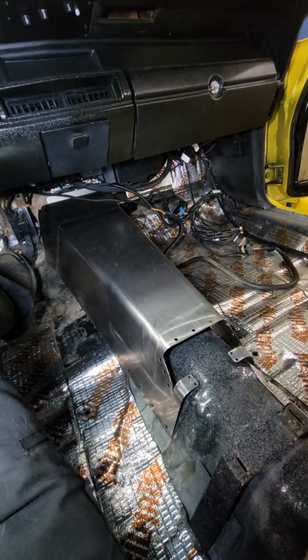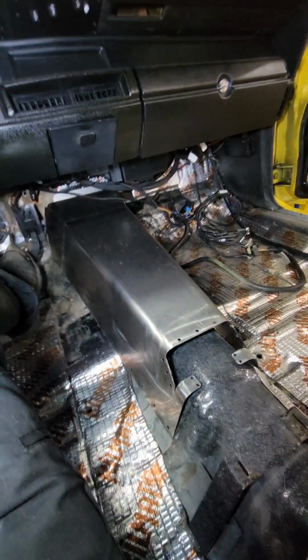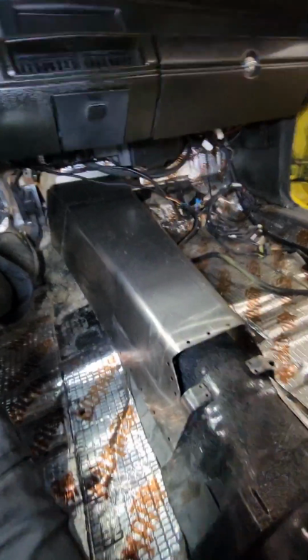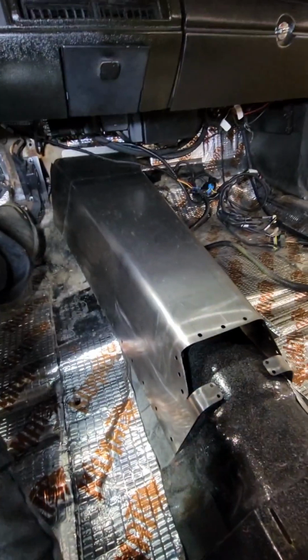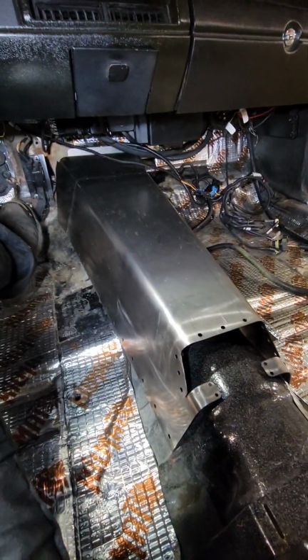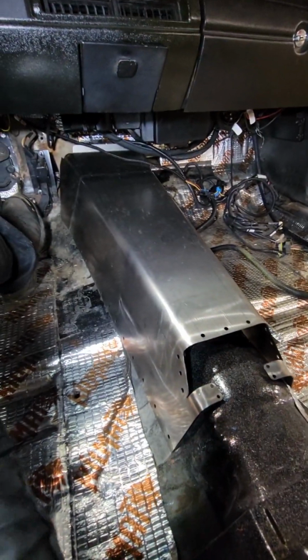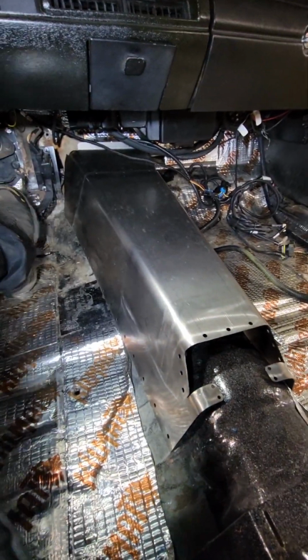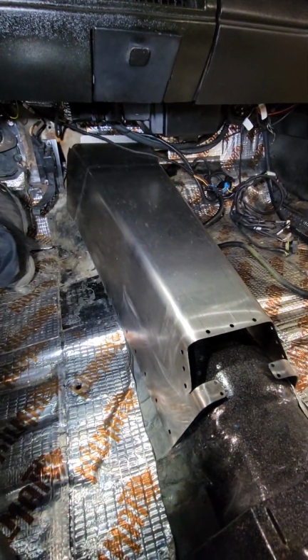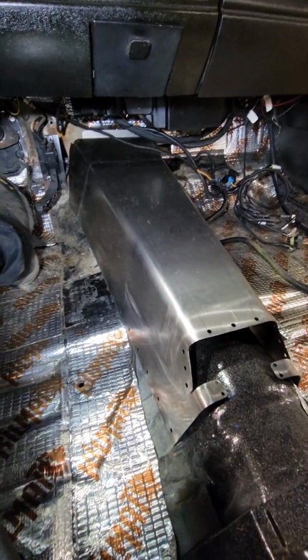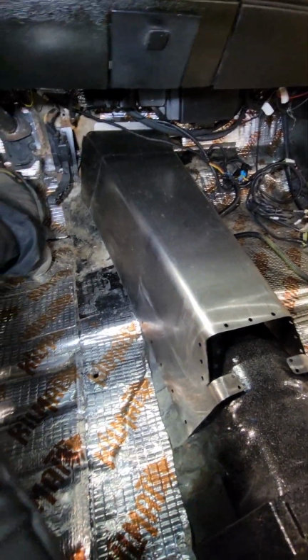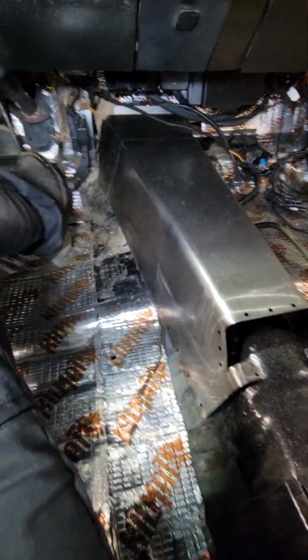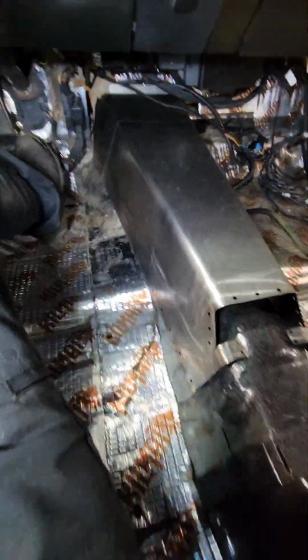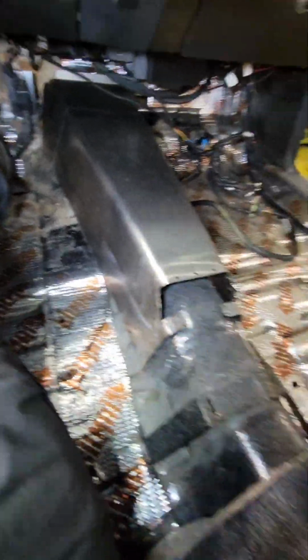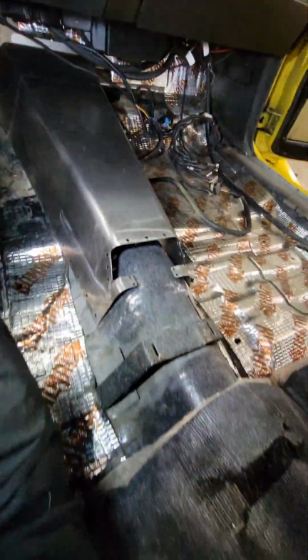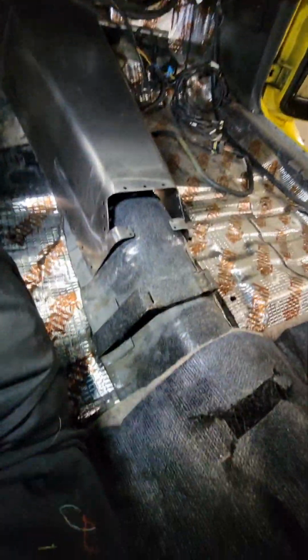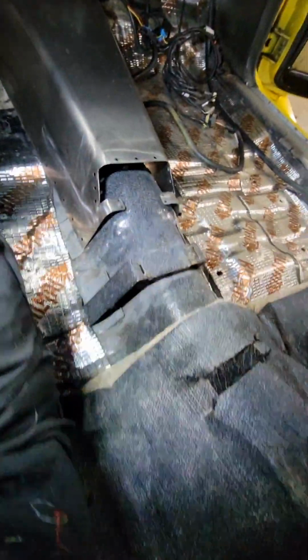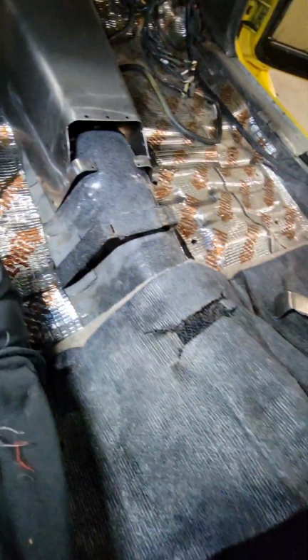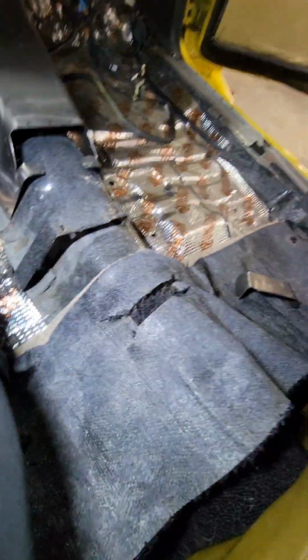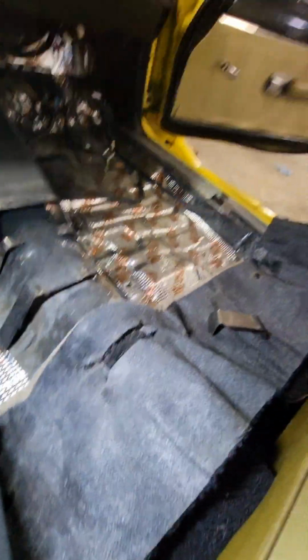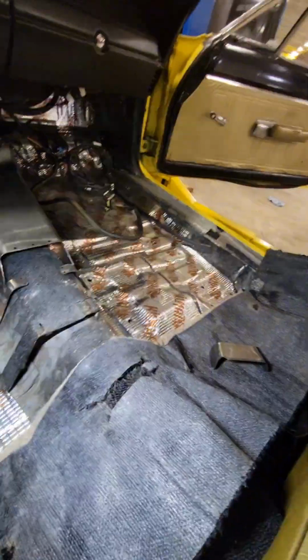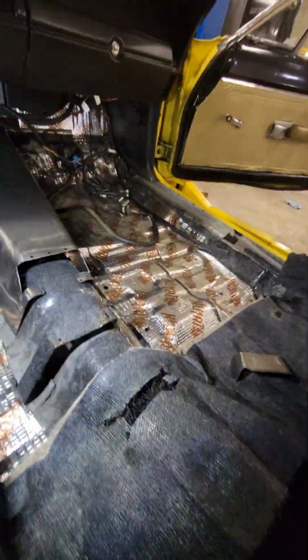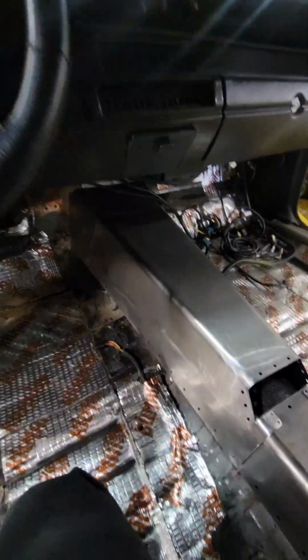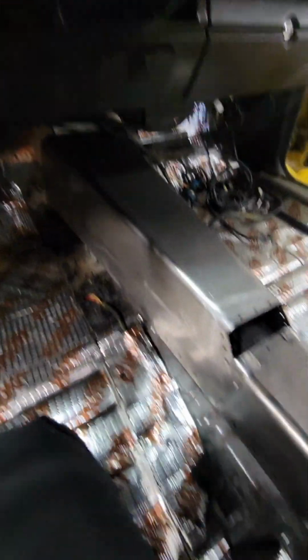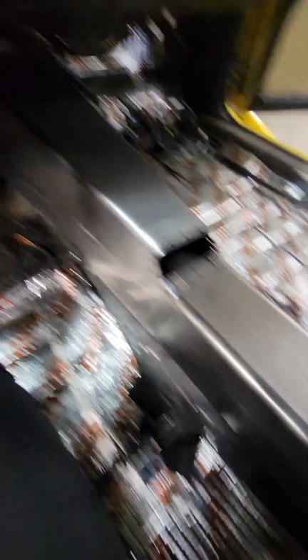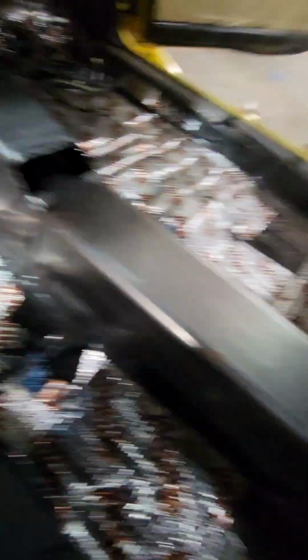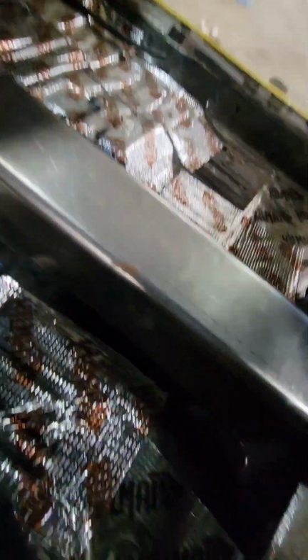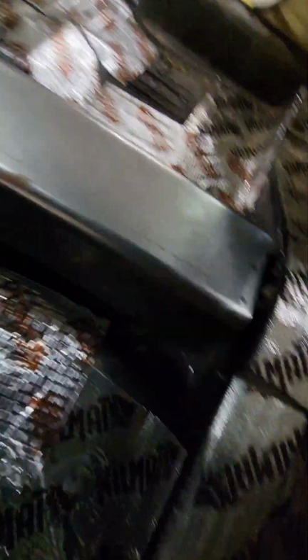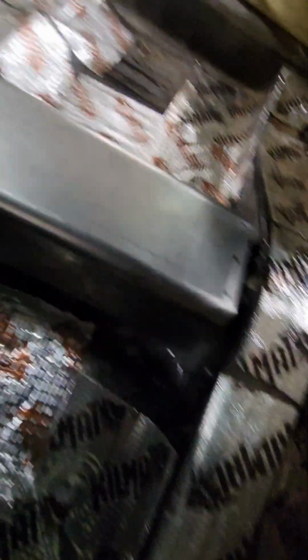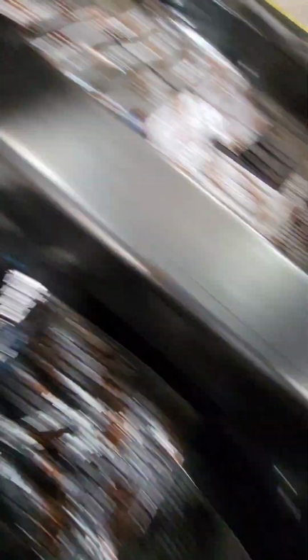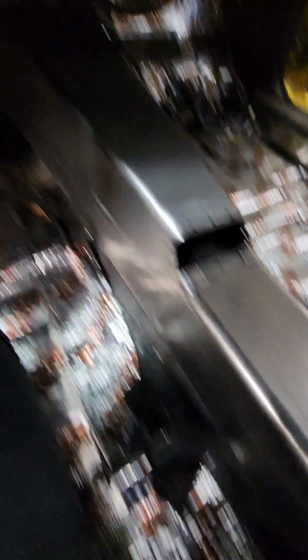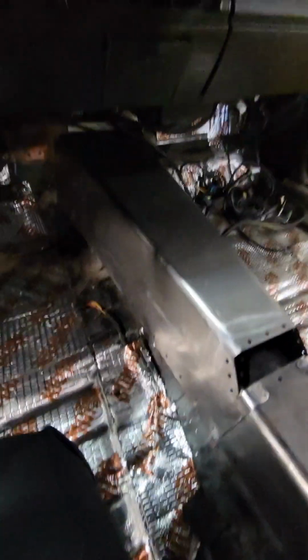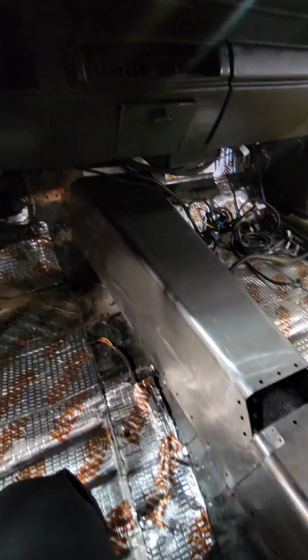We kind of just got the tunnel set in place. It's going to look something like that, but I also have another piece that will go through here. This is going to look pretty cool — SpeedTech Performance.